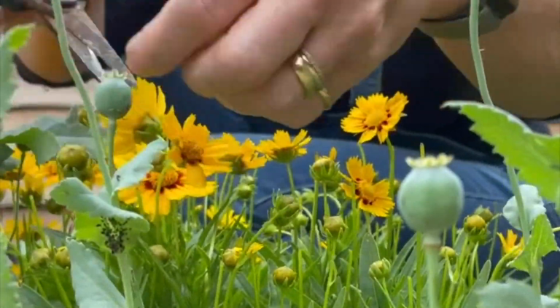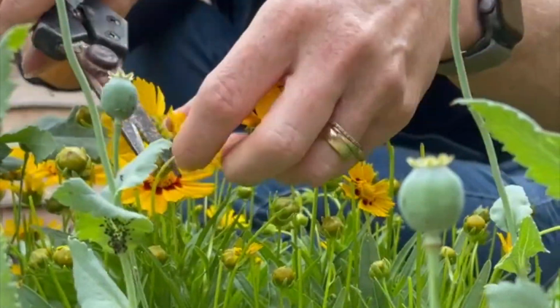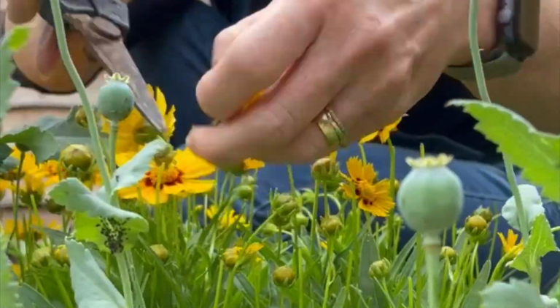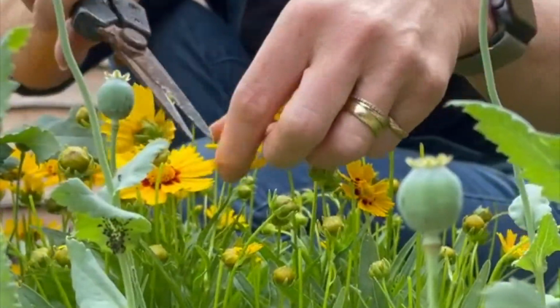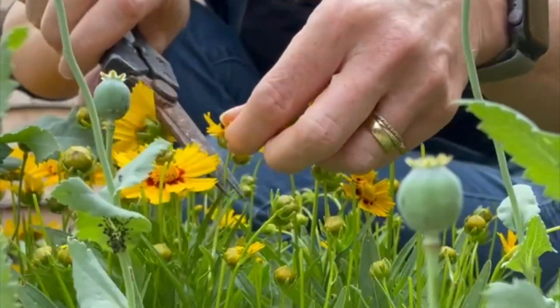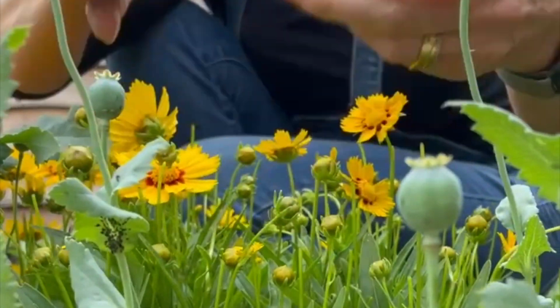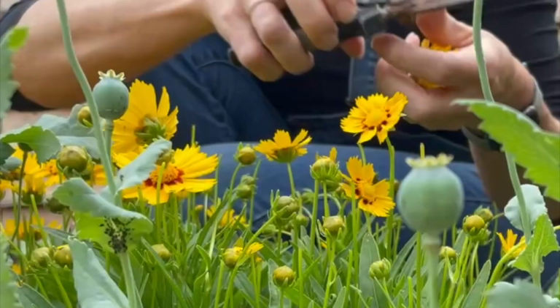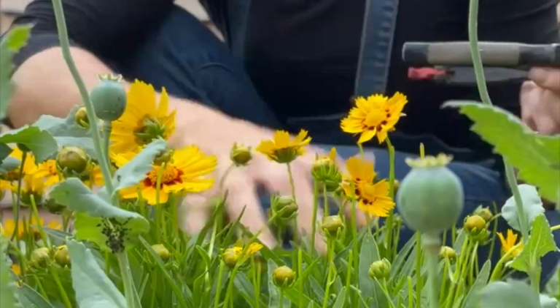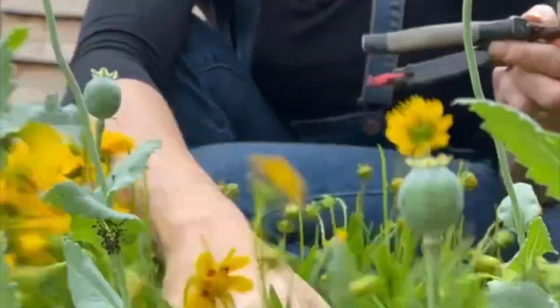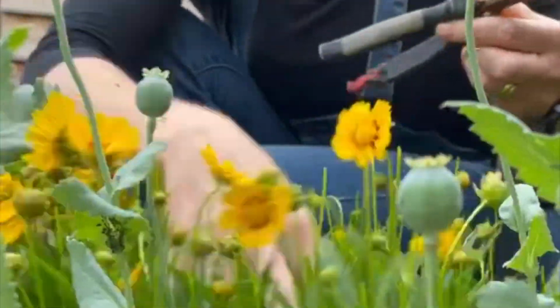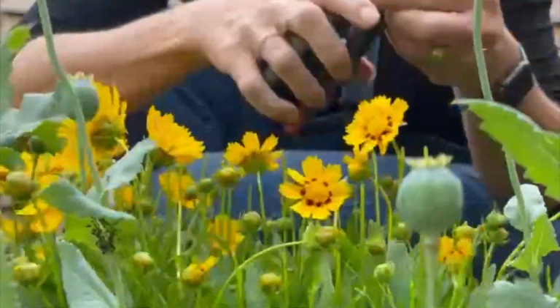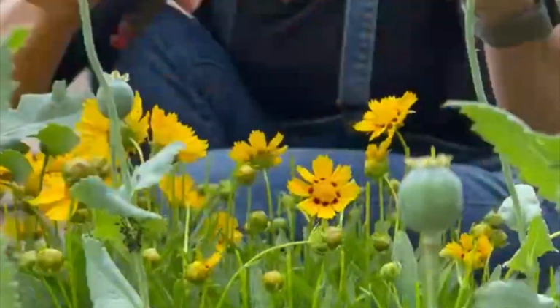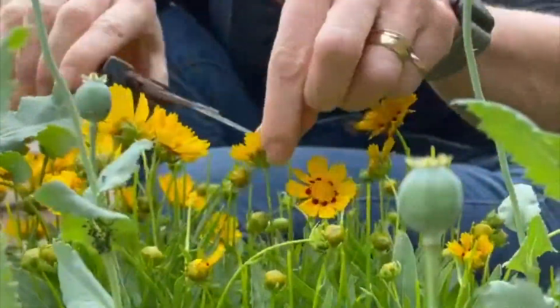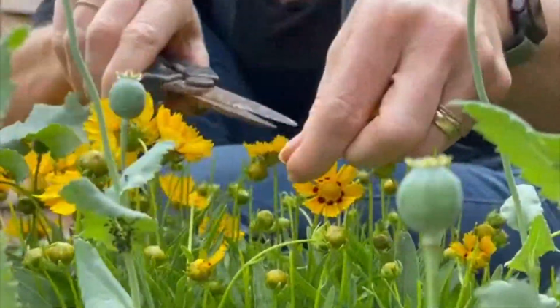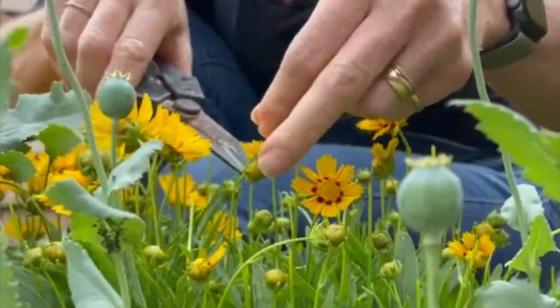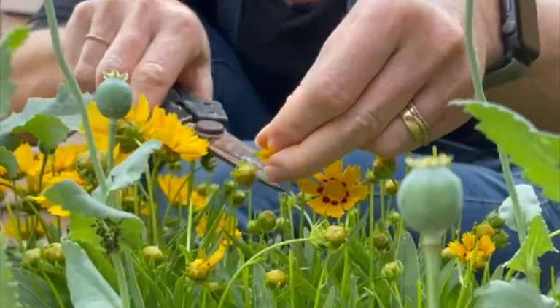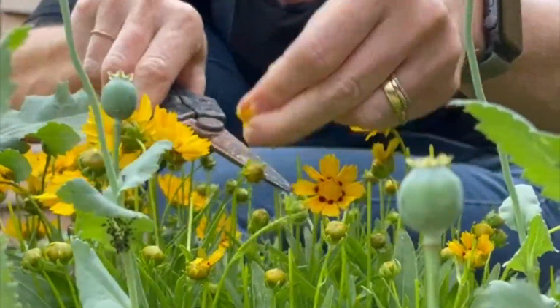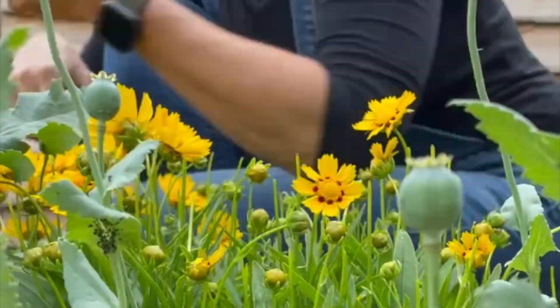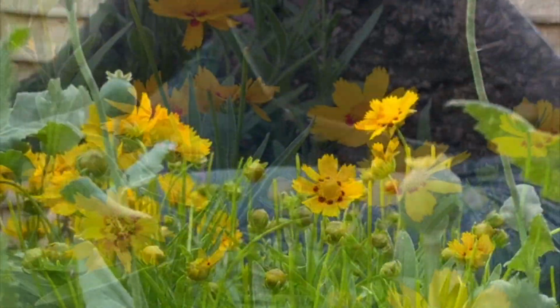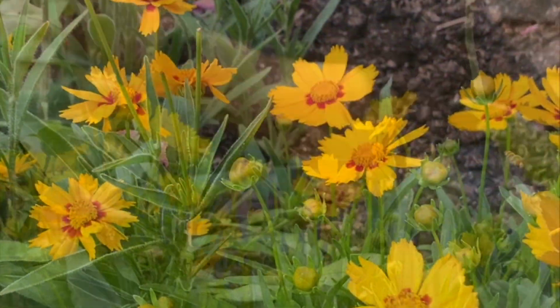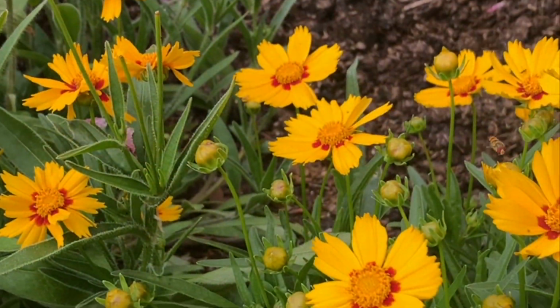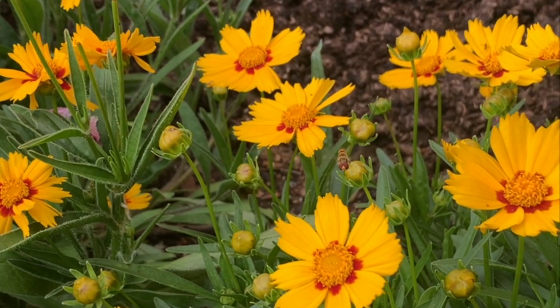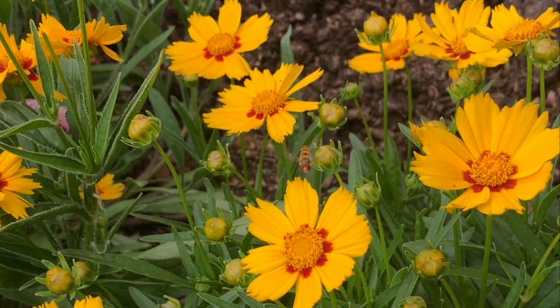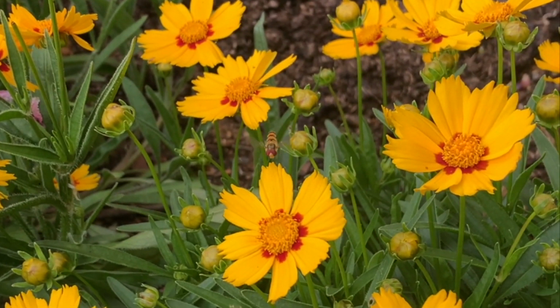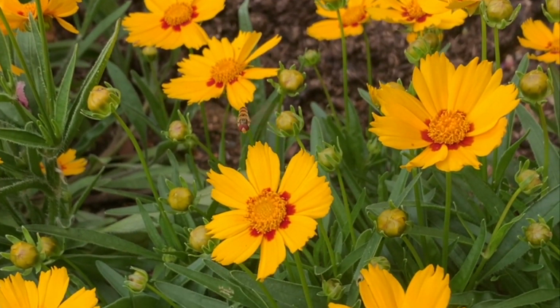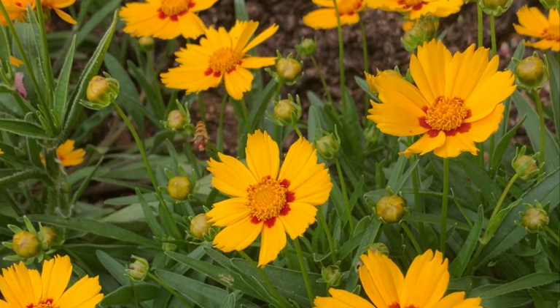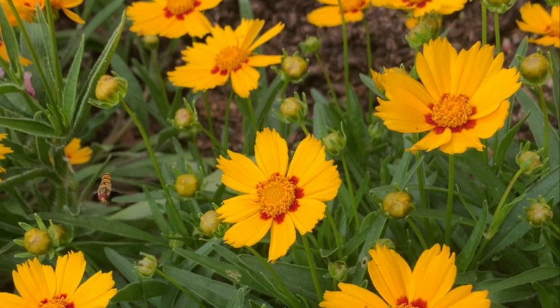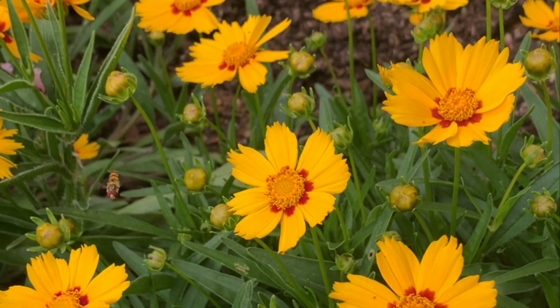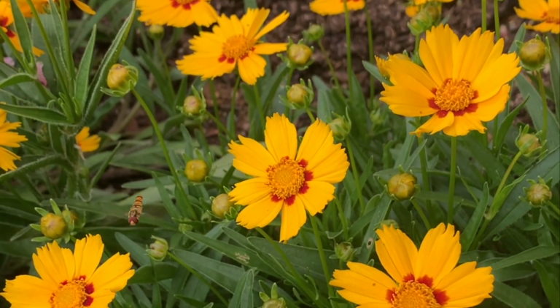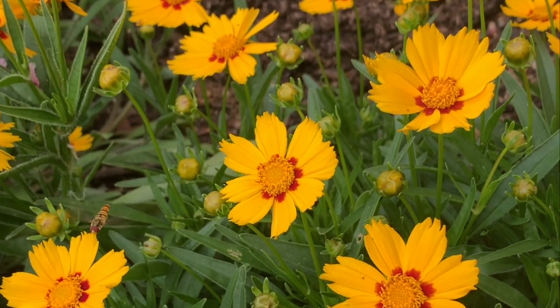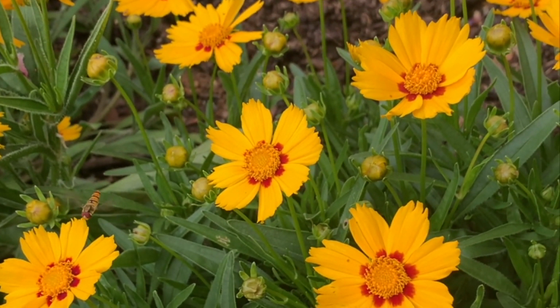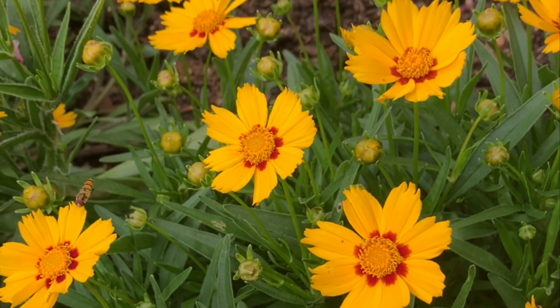Coreopsis tinctoria is an easily grown annual that will add a cheerful splash of colour to the sunny corner of your dye garden. It flowers throughout the summer and early autumn, and the hoverflies seem to love it.